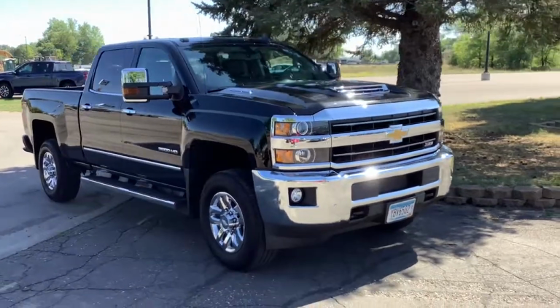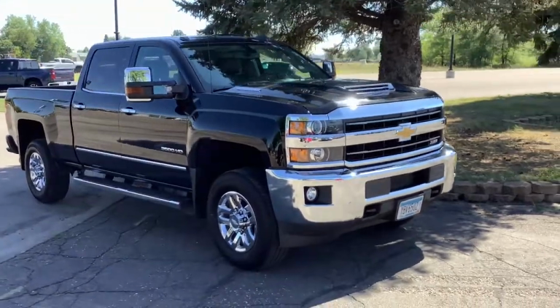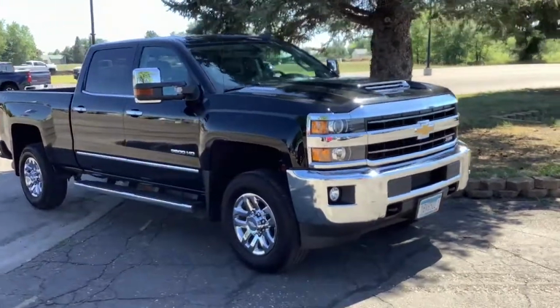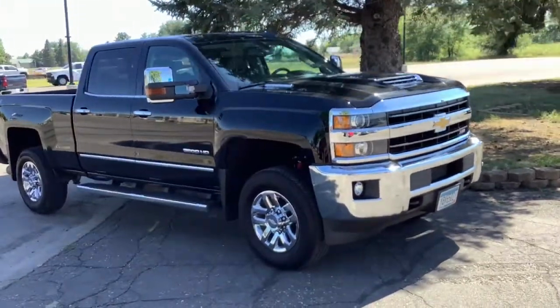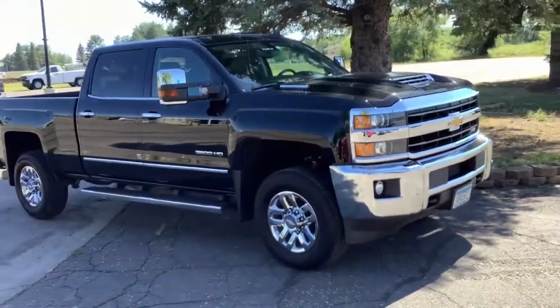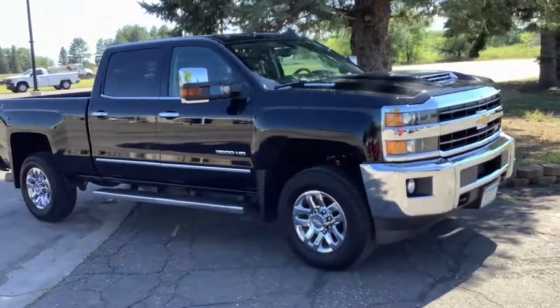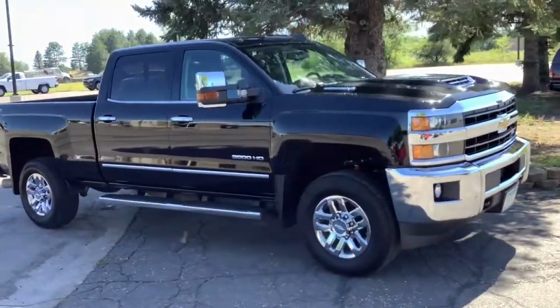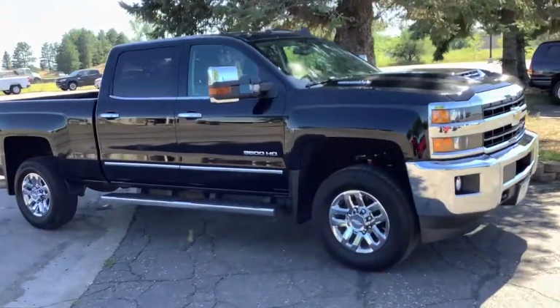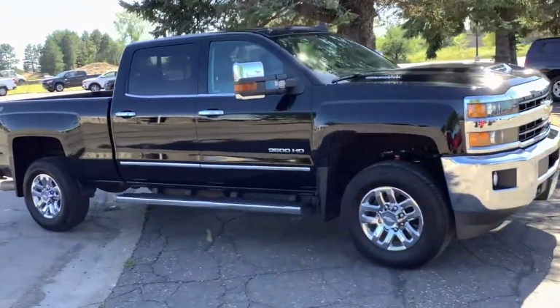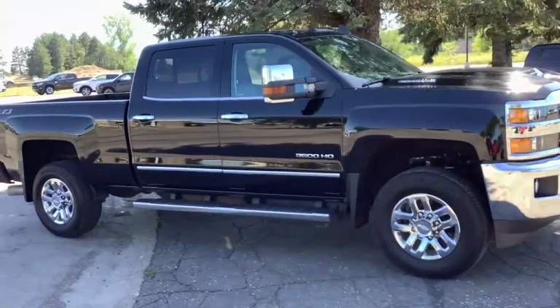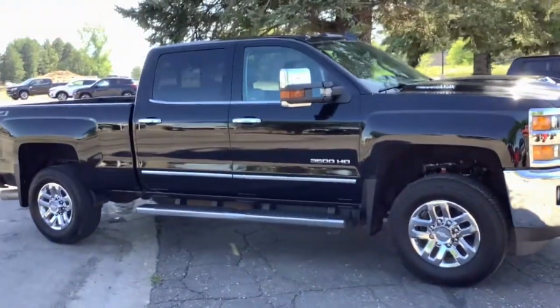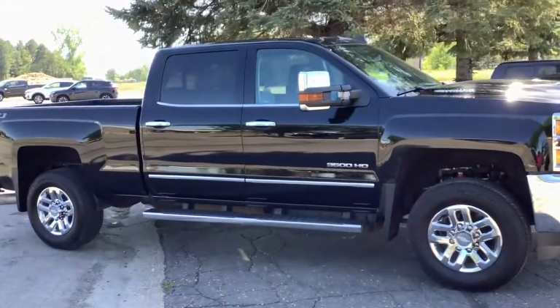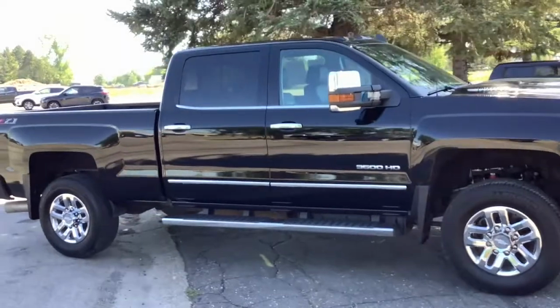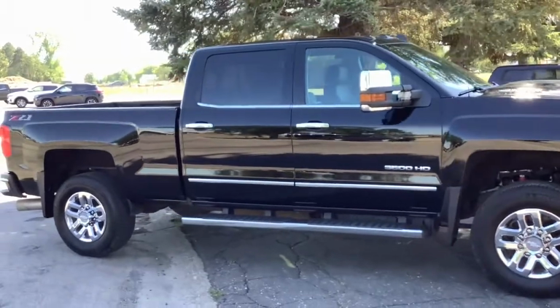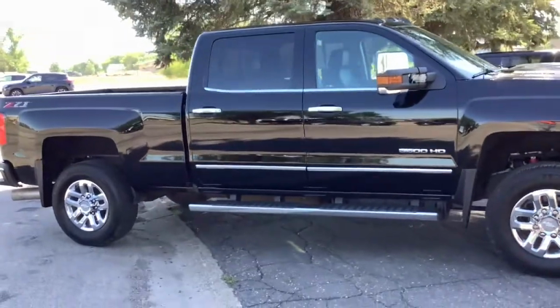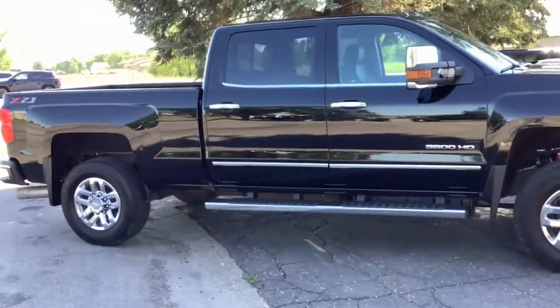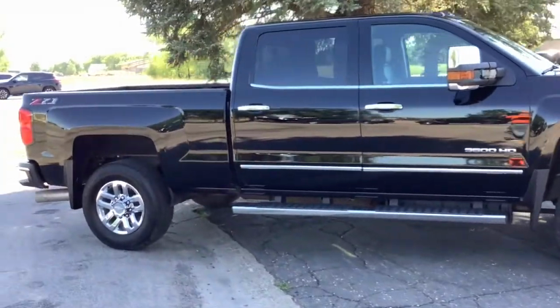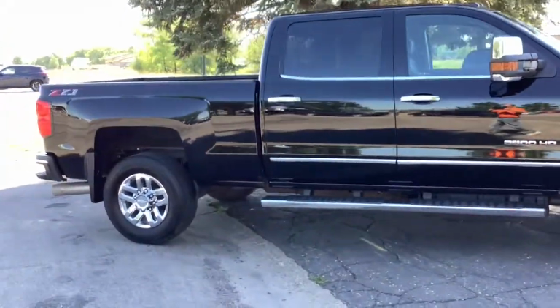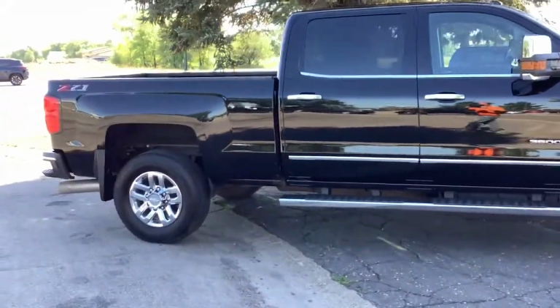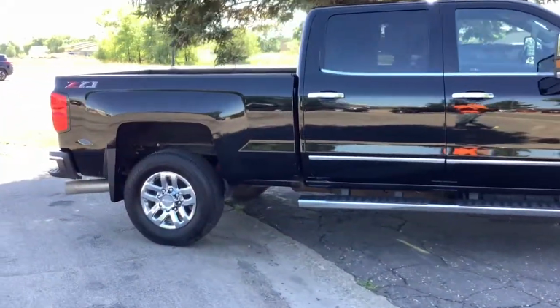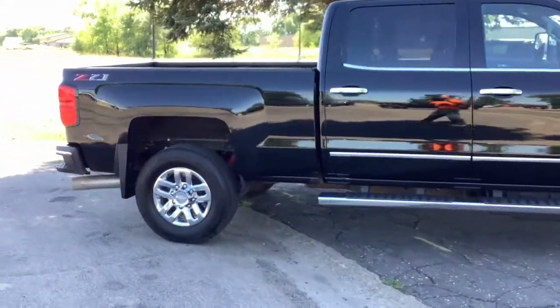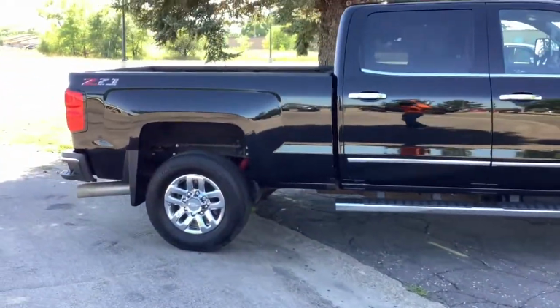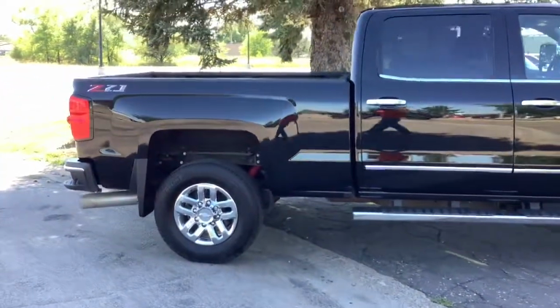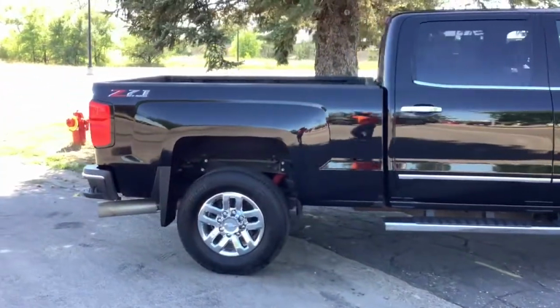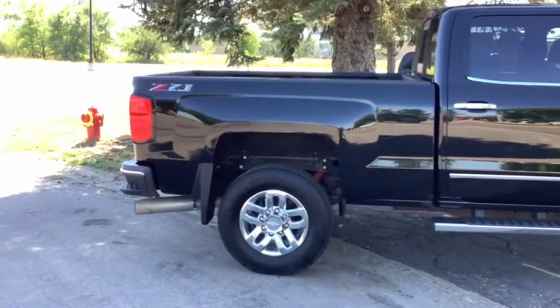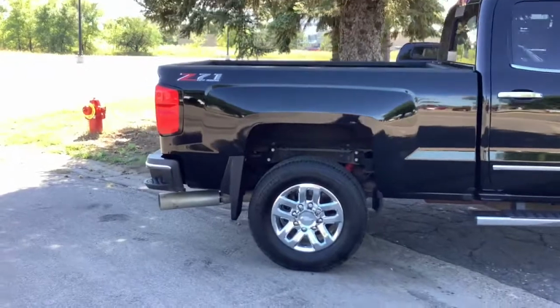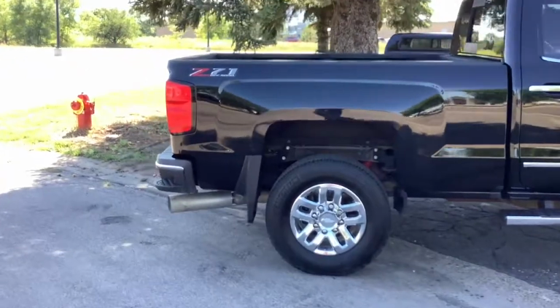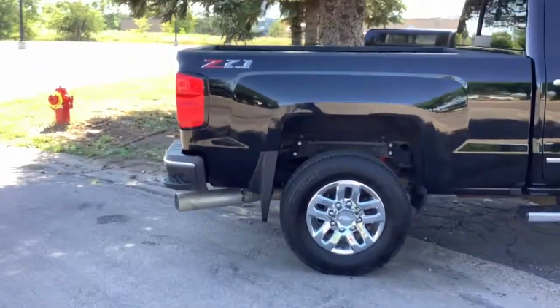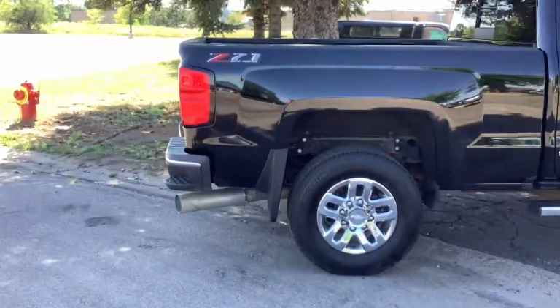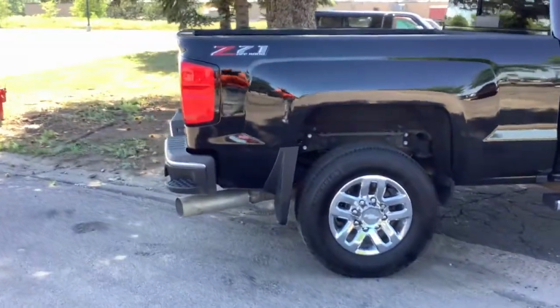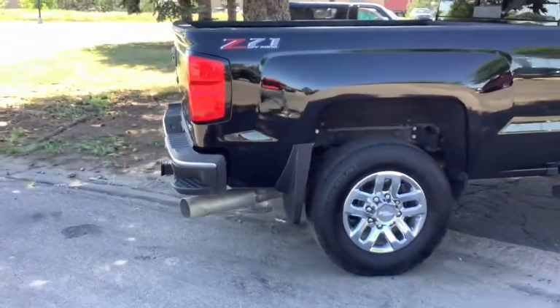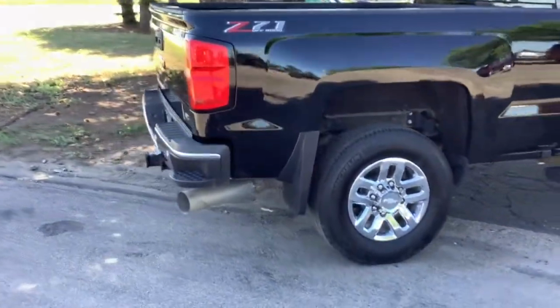The all-new Chevrolet Silverado — the full-size pickup with a heritage of strength and dependability, improved bed design, and expanded cargo capacity. These are just some of the great options this vehicle comes with.